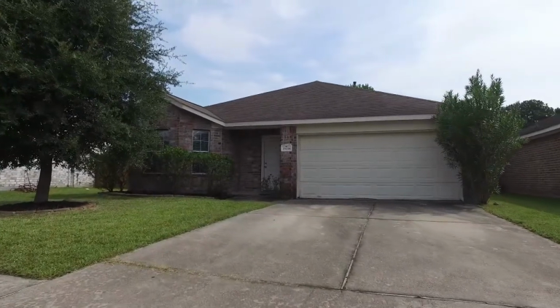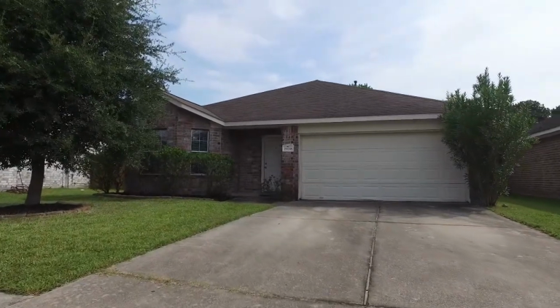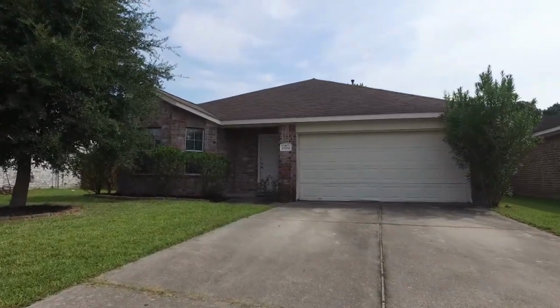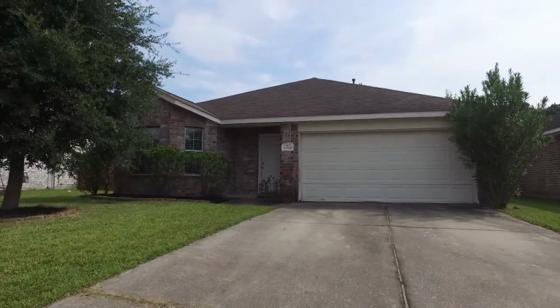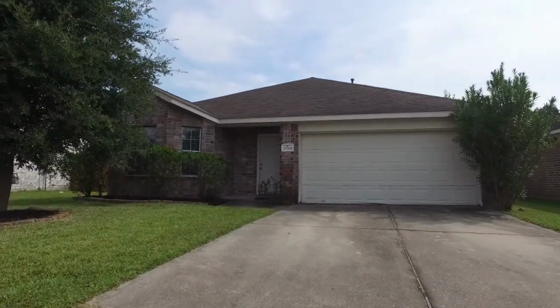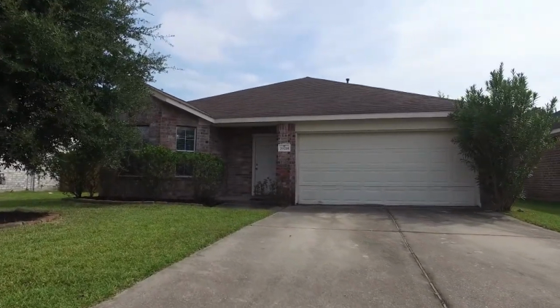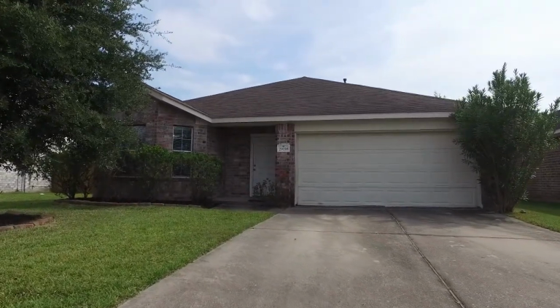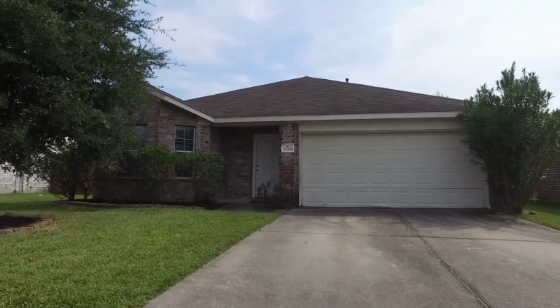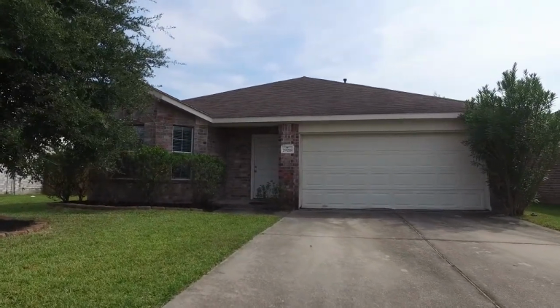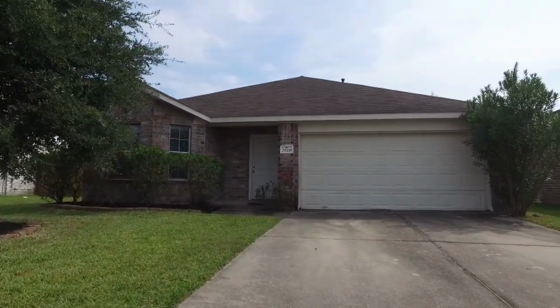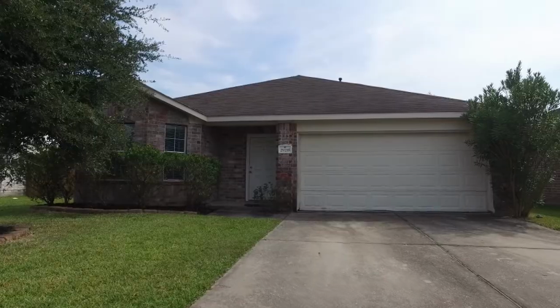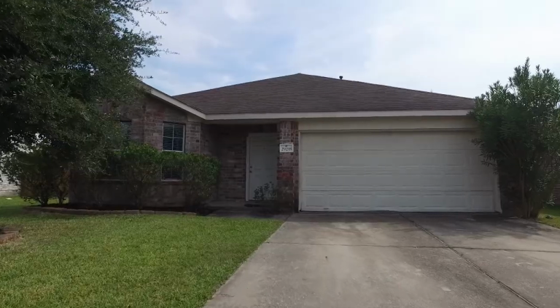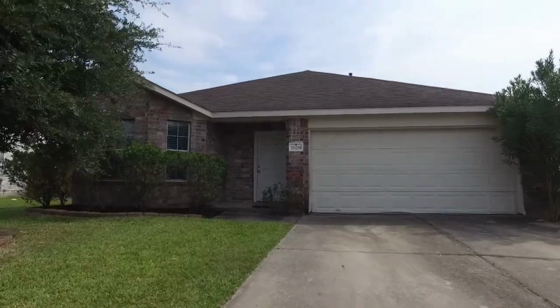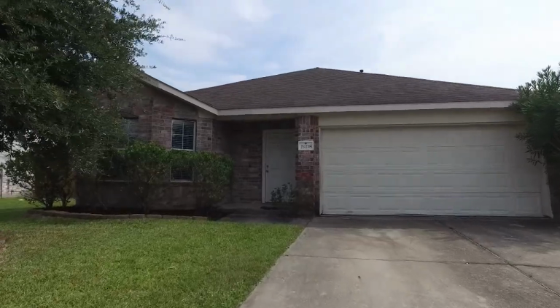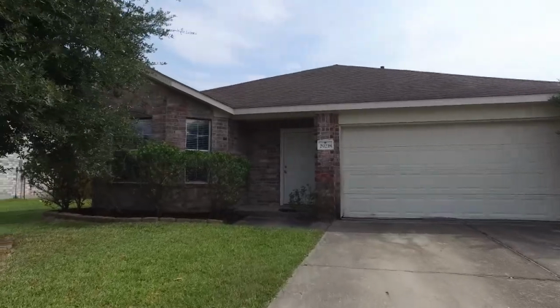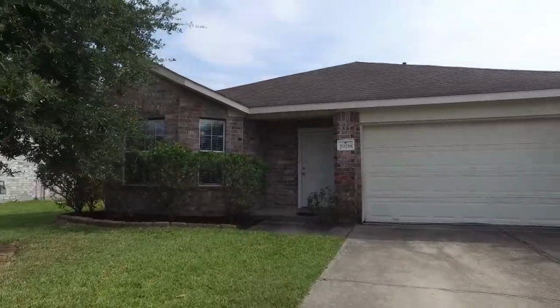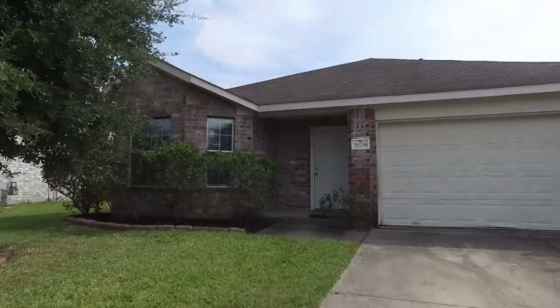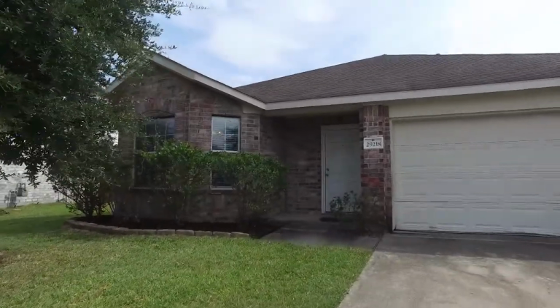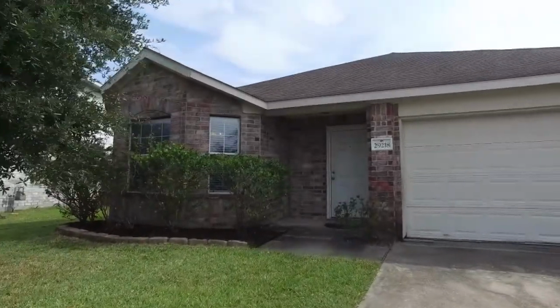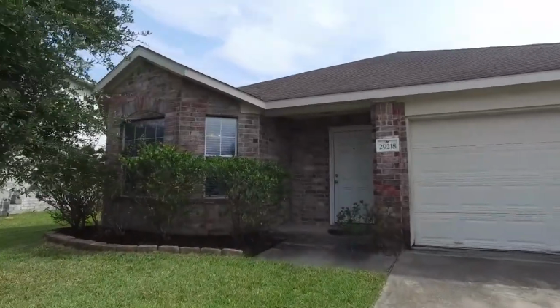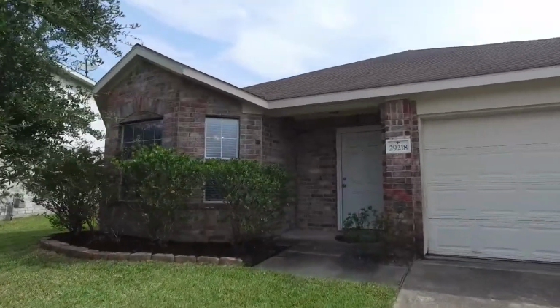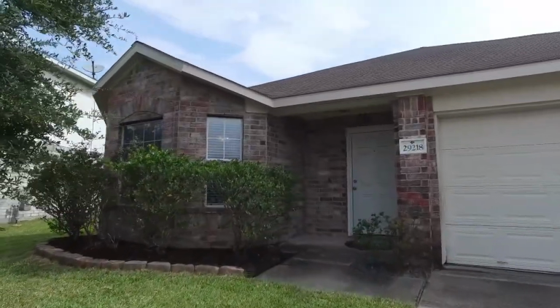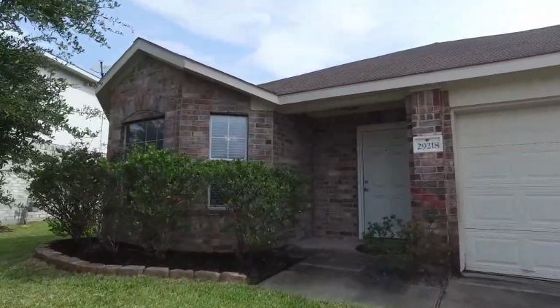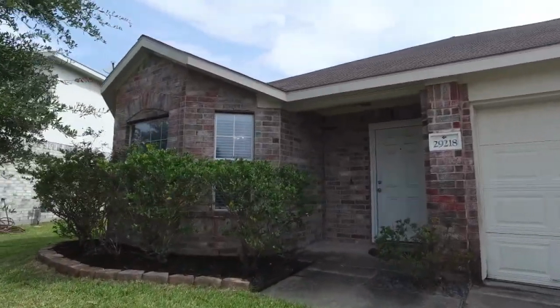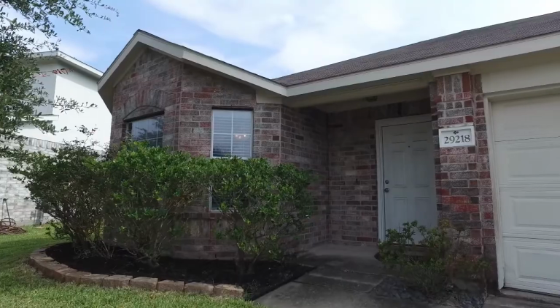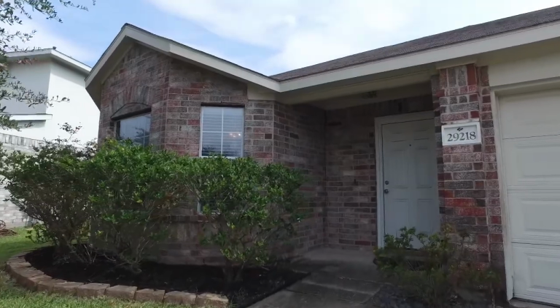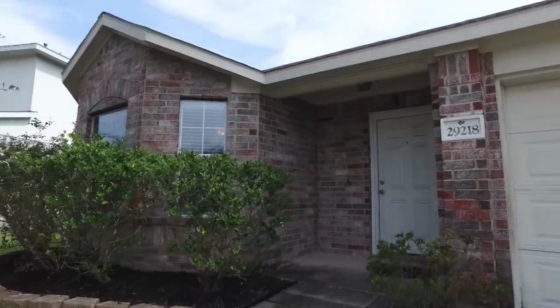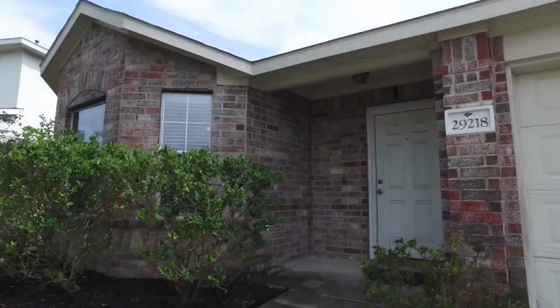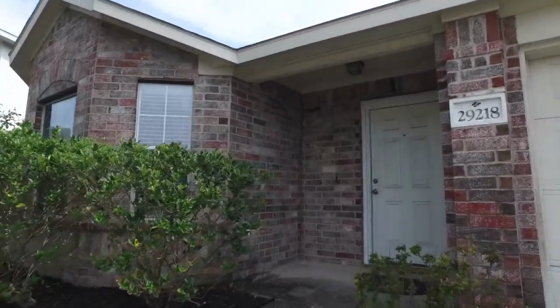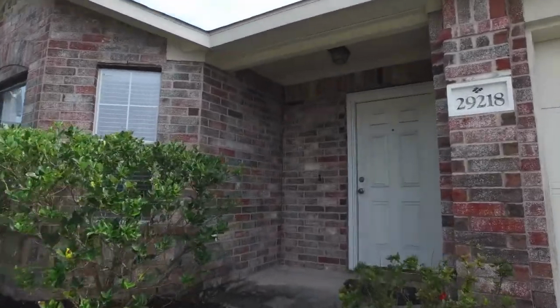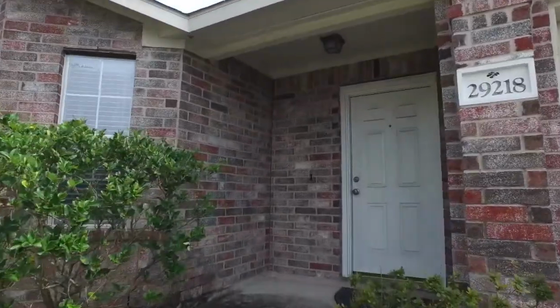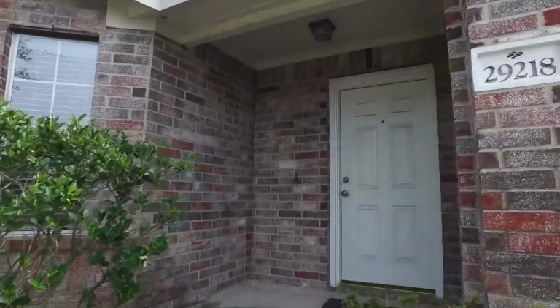Welcome to the walkthrough video tour of the next home you're going to call your own. What an amazing front yard, just asking you to take a look around inside.